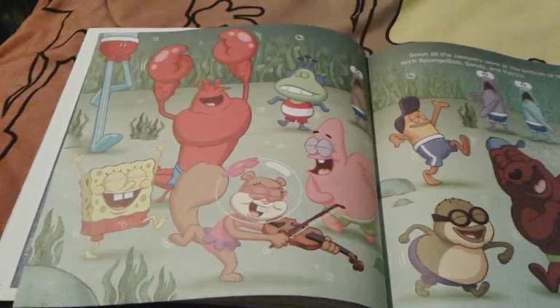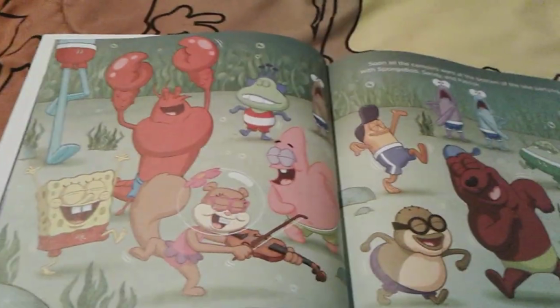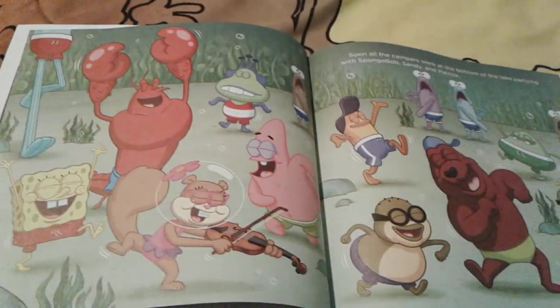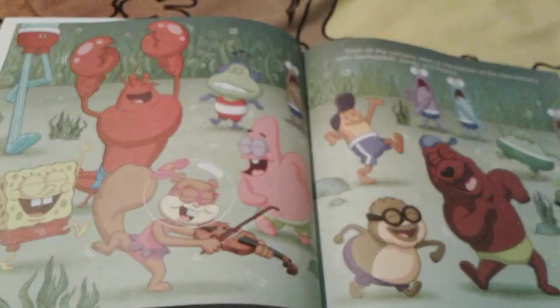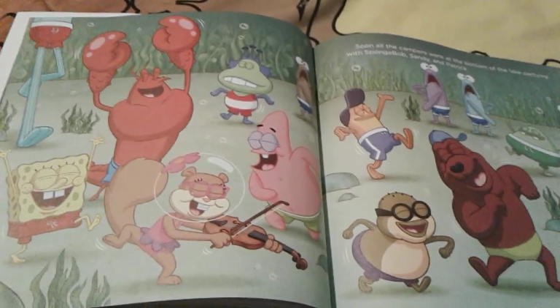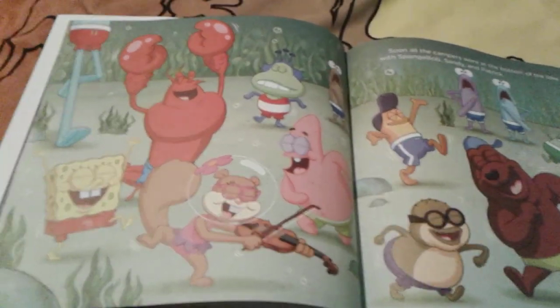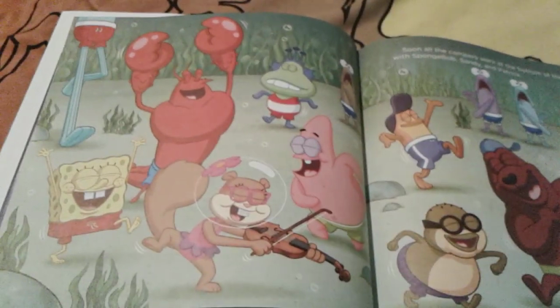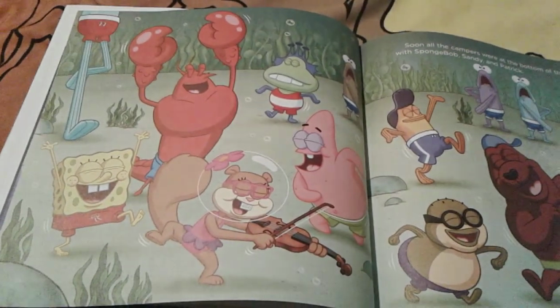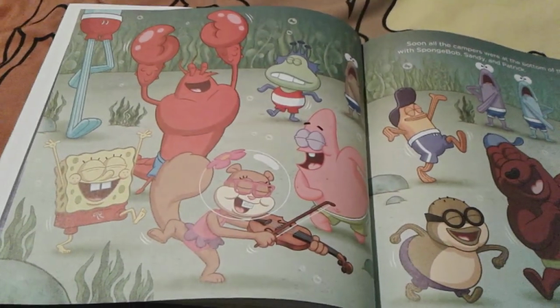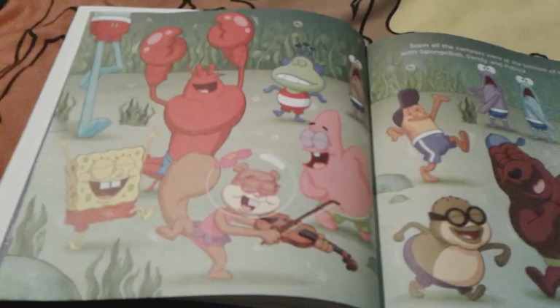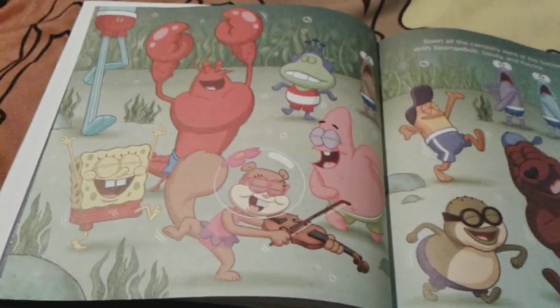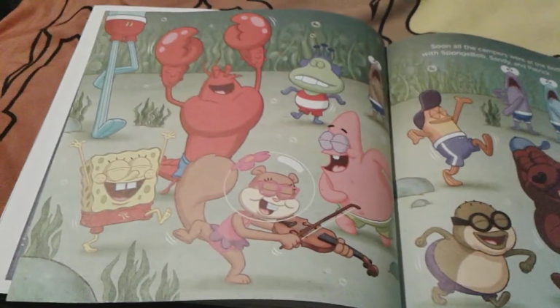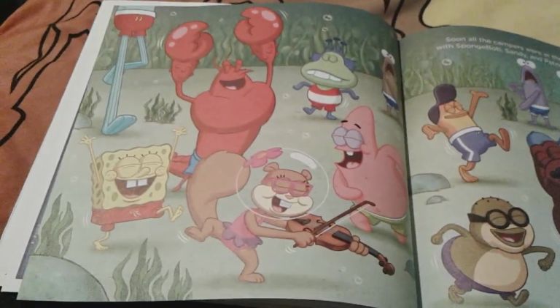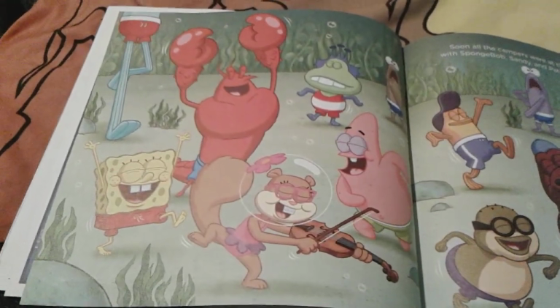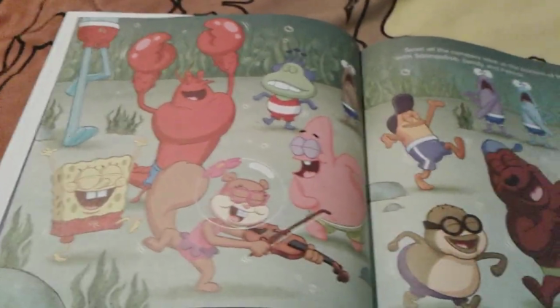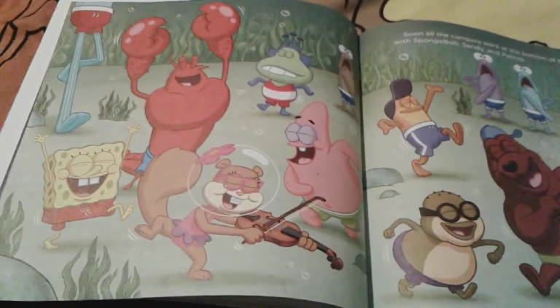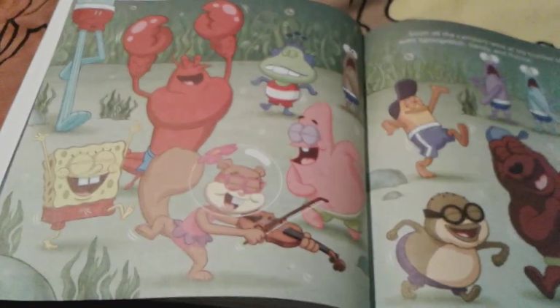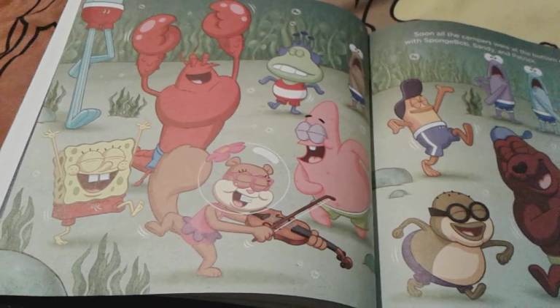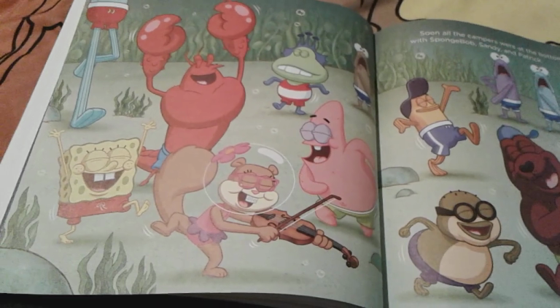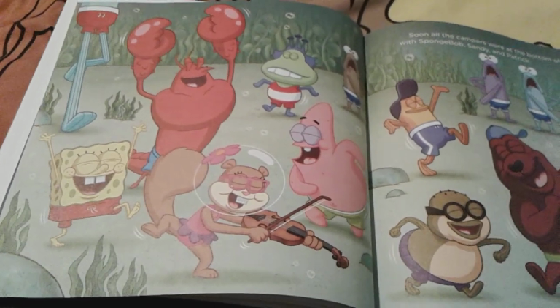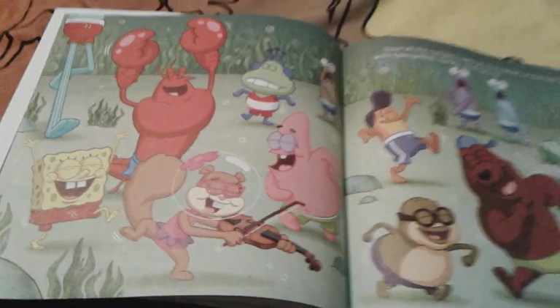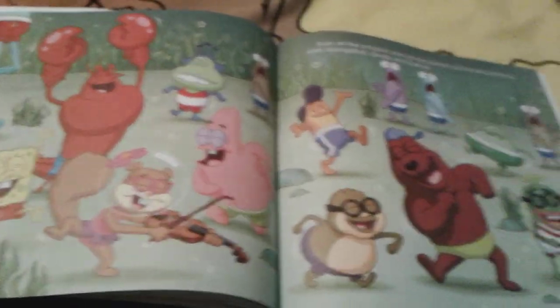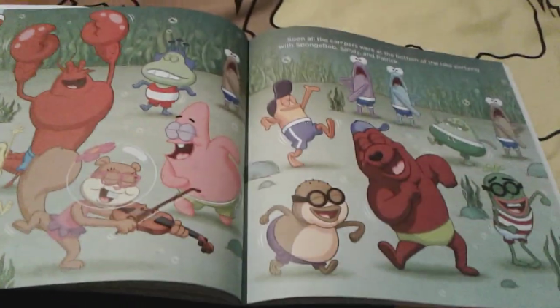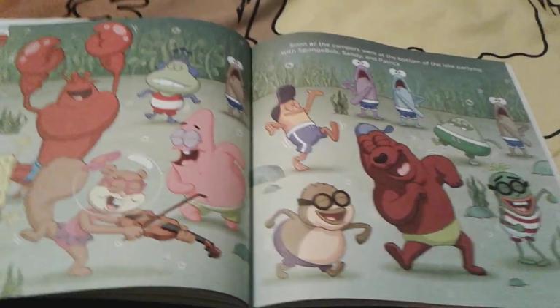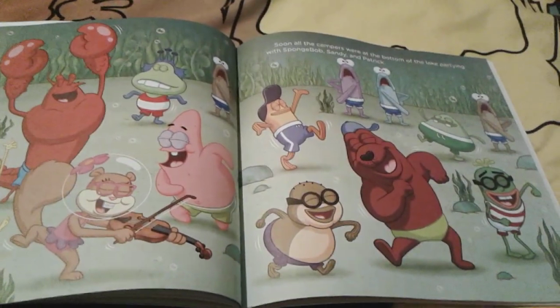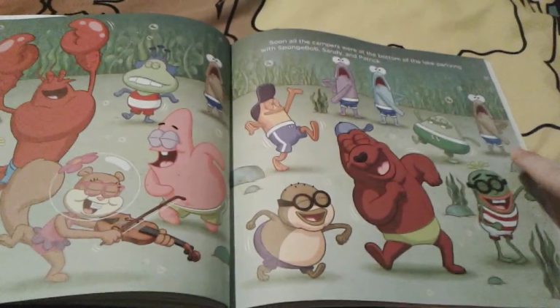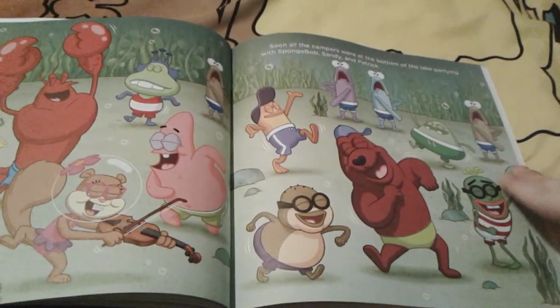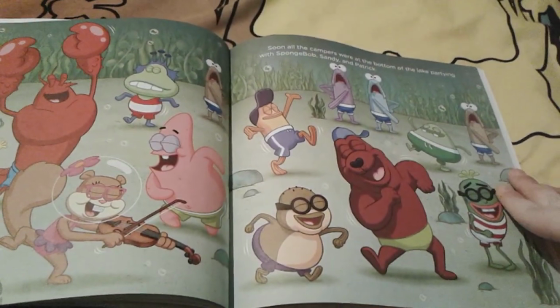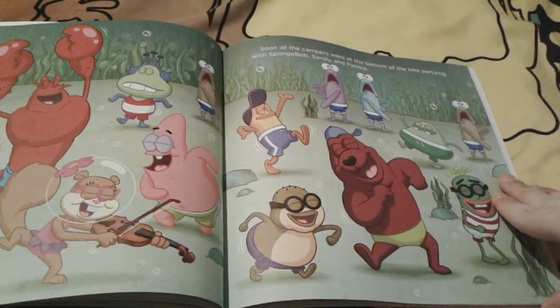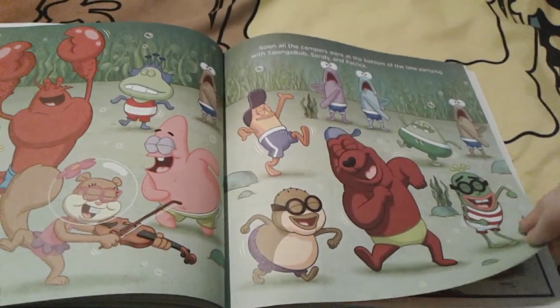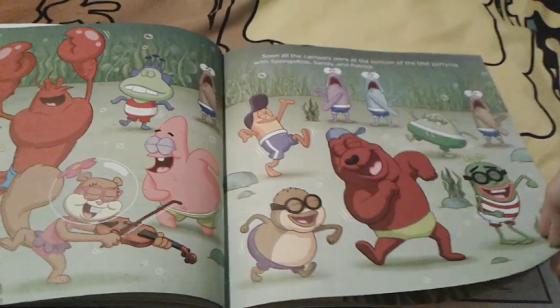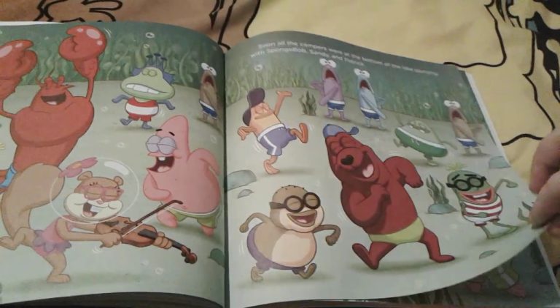So everyone at Camp Coral comes to the bottom of the lake to join SpongeBob, Sandy, and Patrick's little dance party, and they're all having a wonderful time.